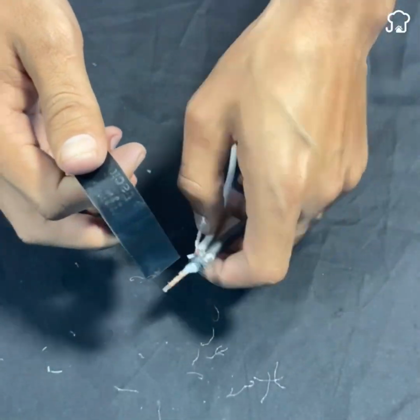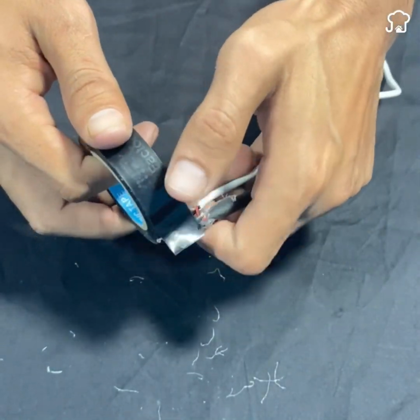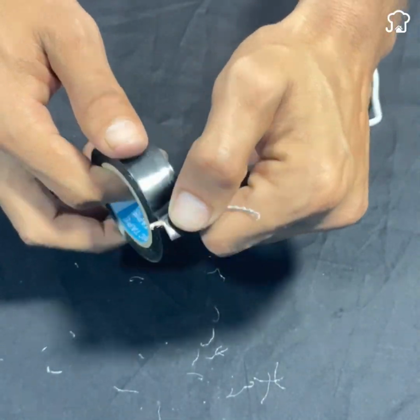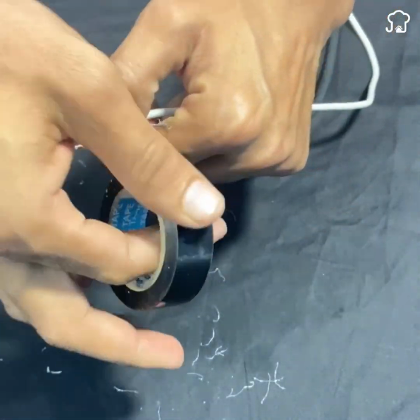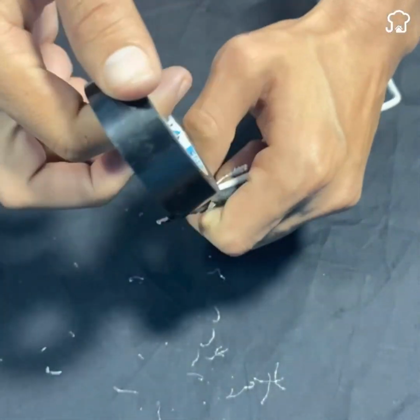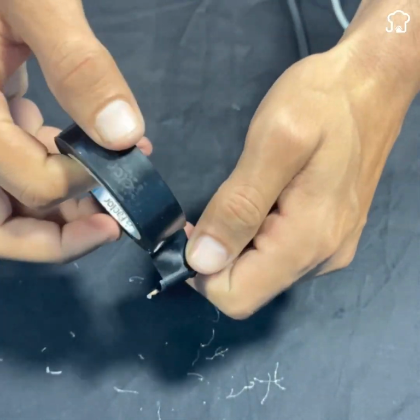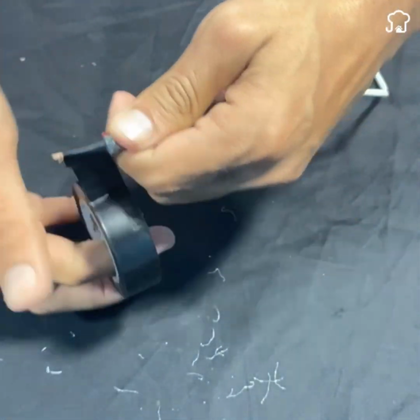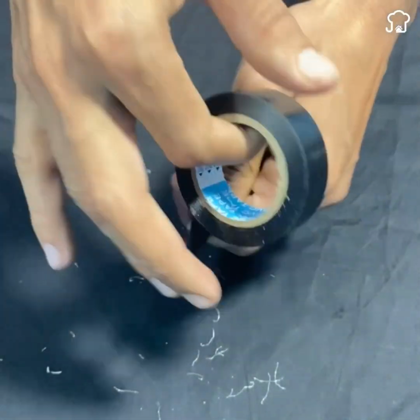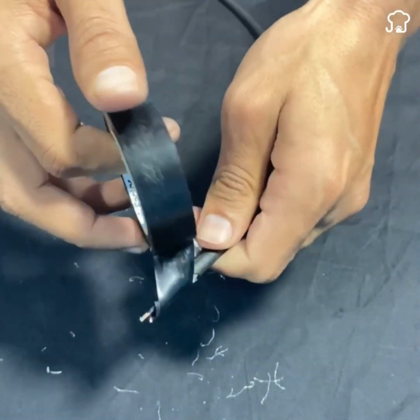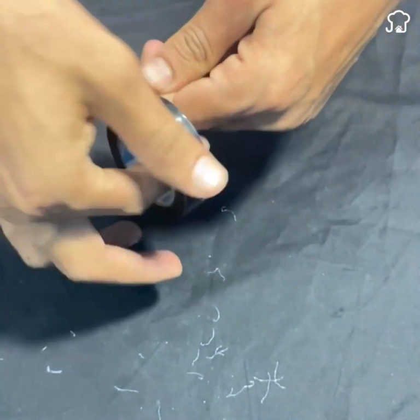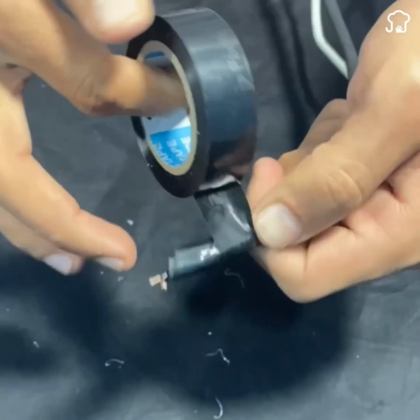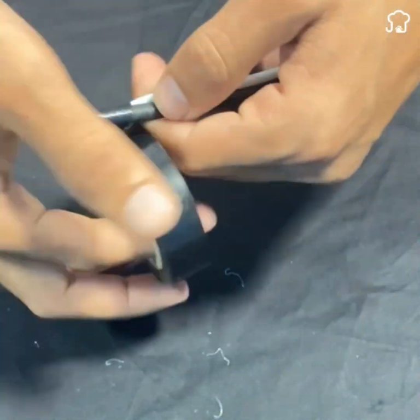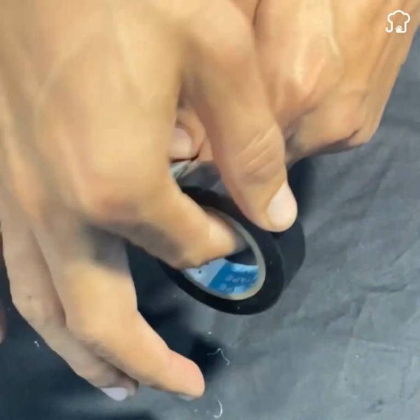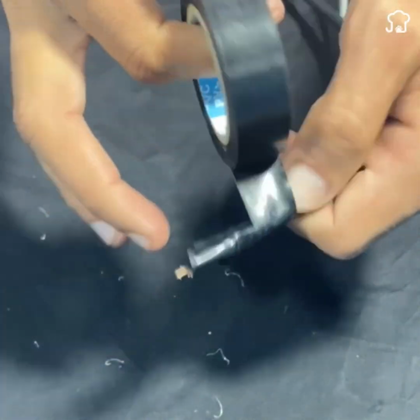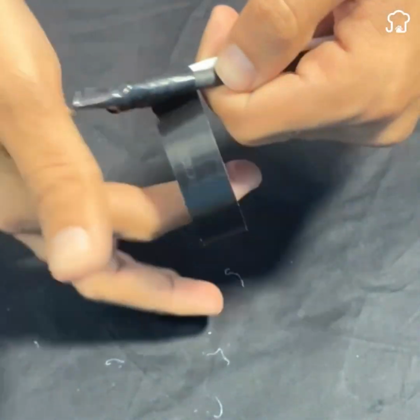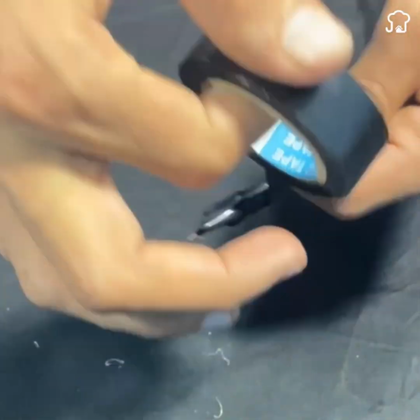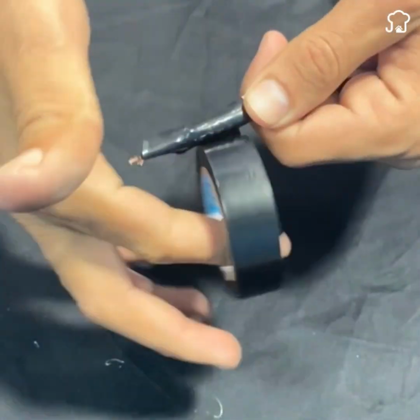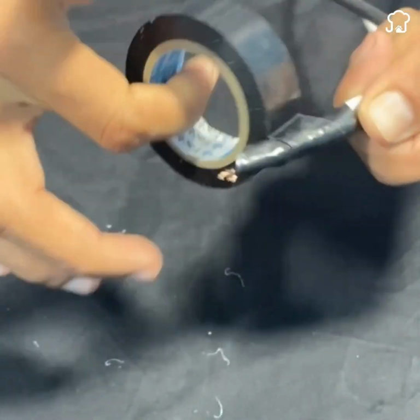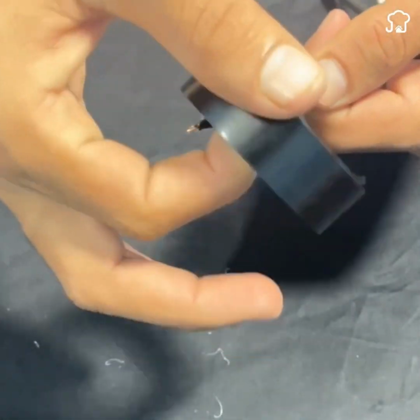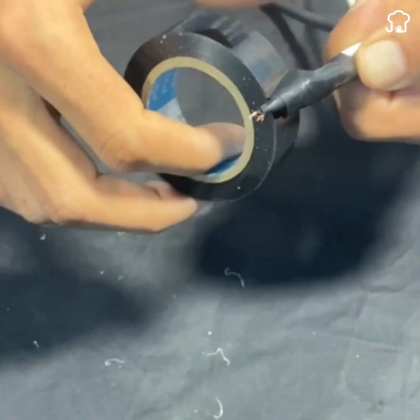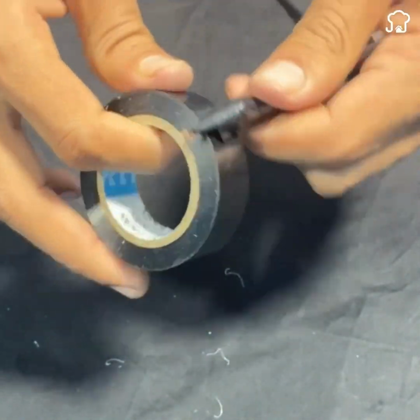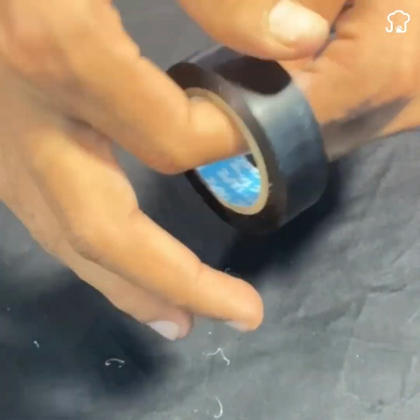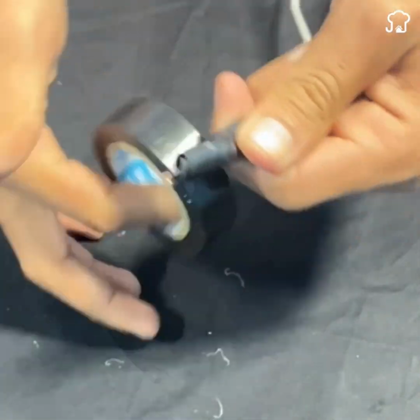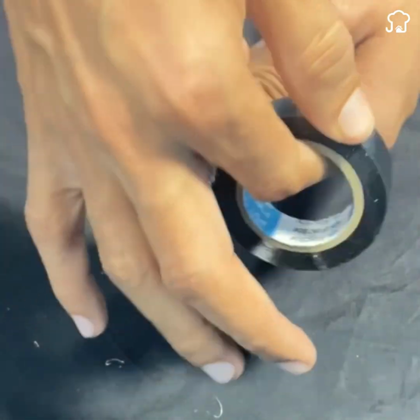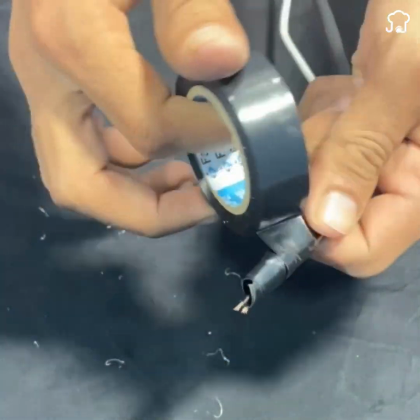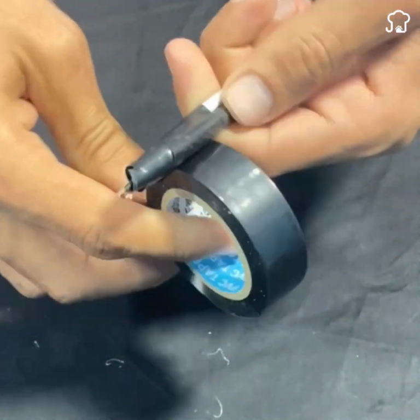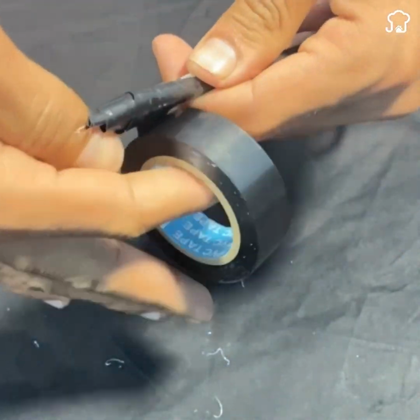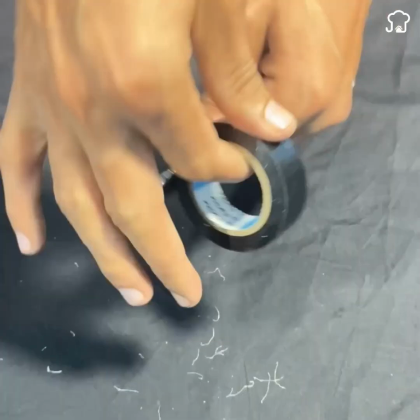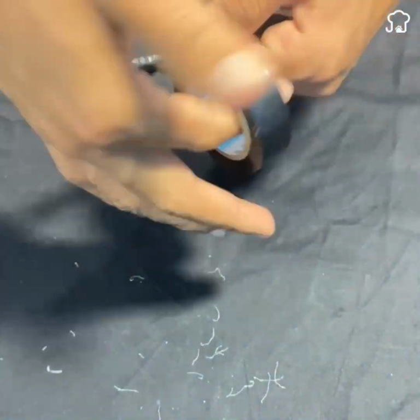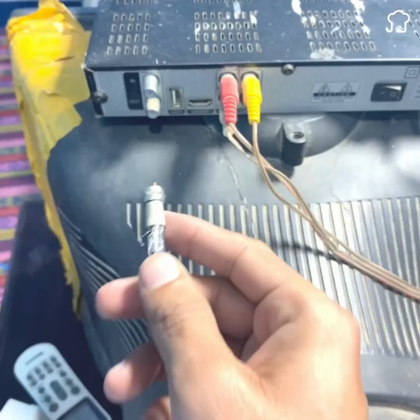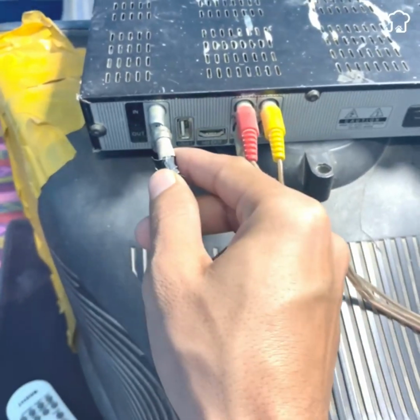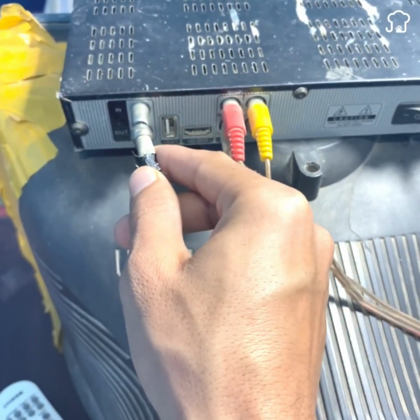Now, with the help of an adhesive tape, we separate the copper filaments from the wire. We also cover a little of the copper with the adhesive tape as seen on the screen. At the end, you should get something similar to what is shown here.